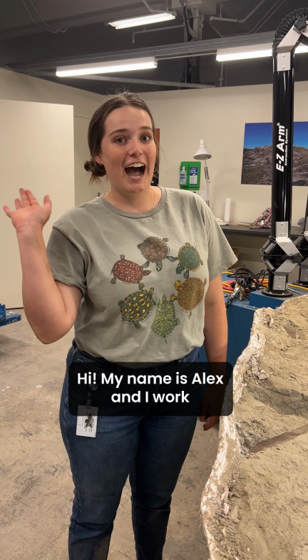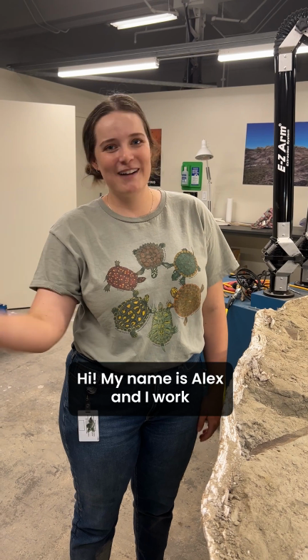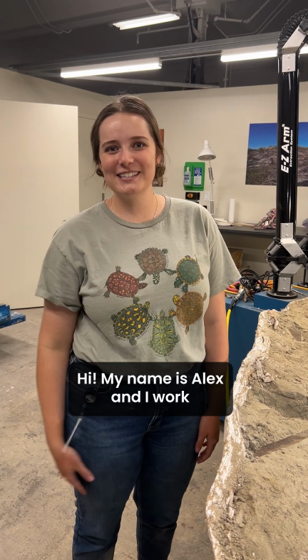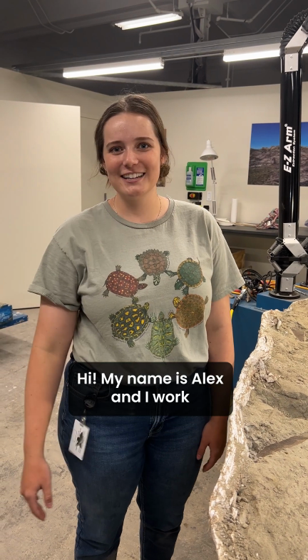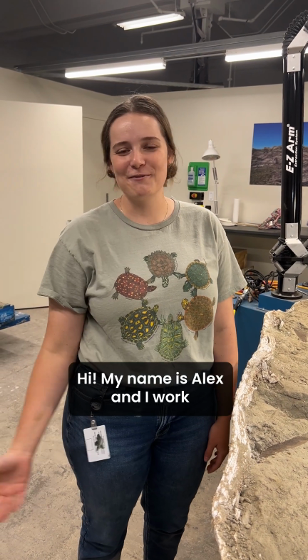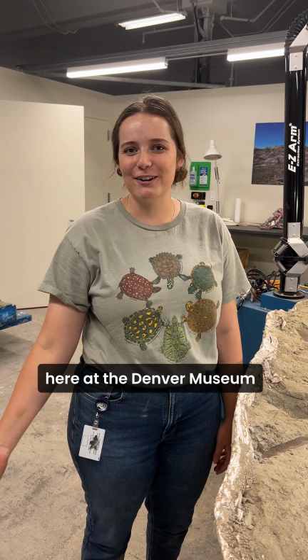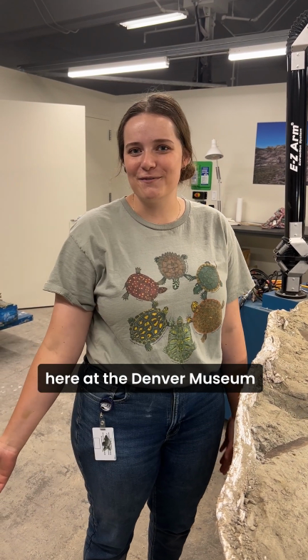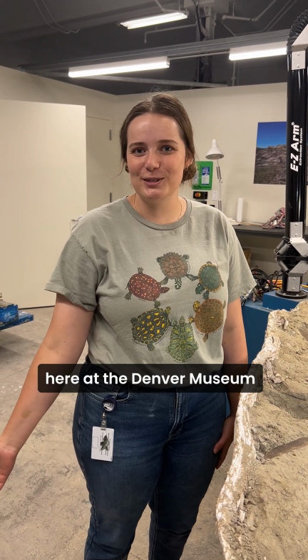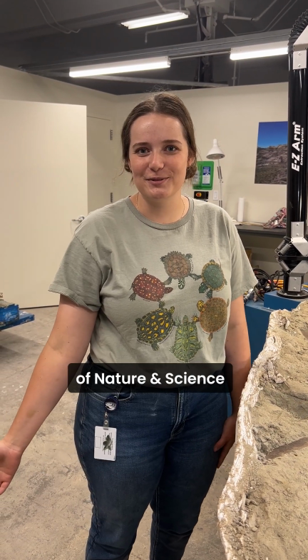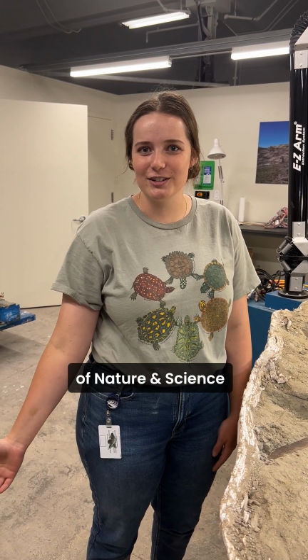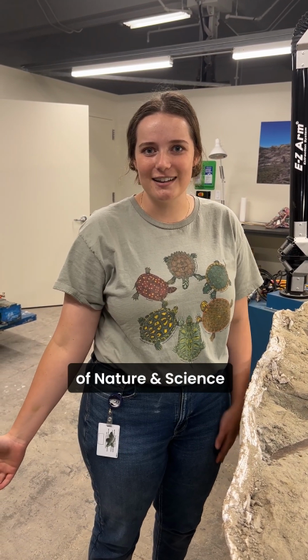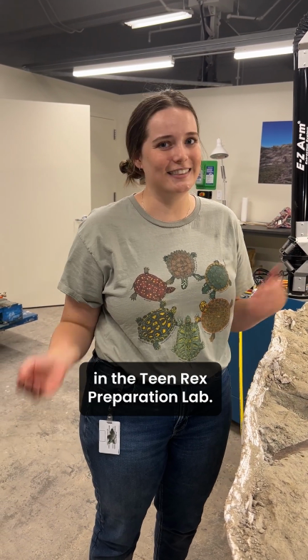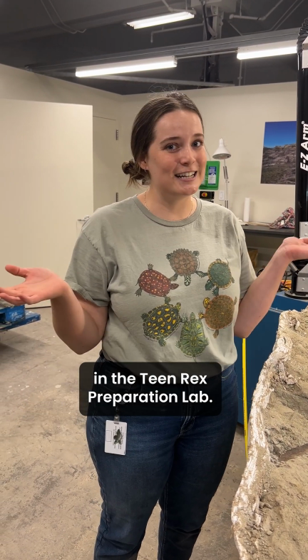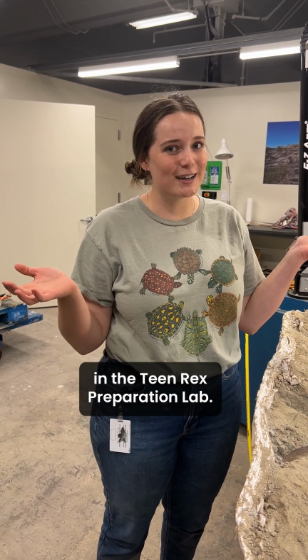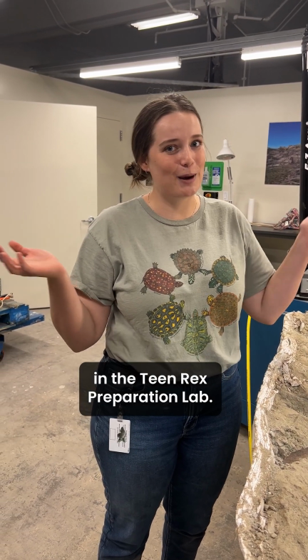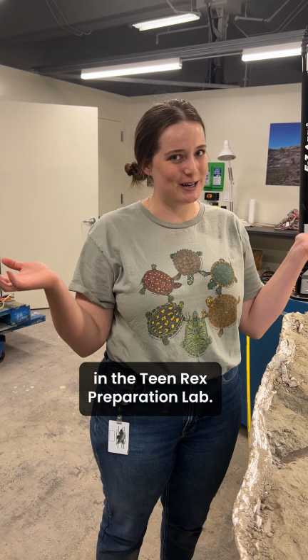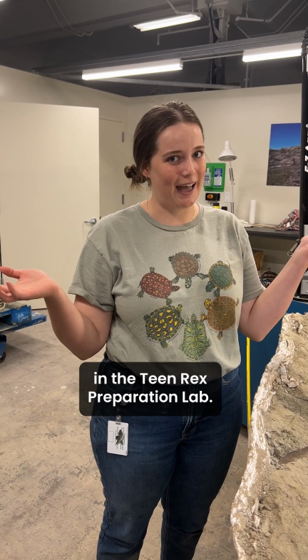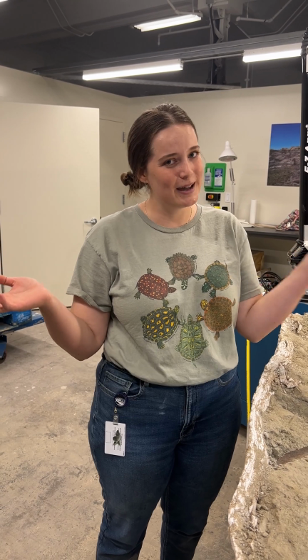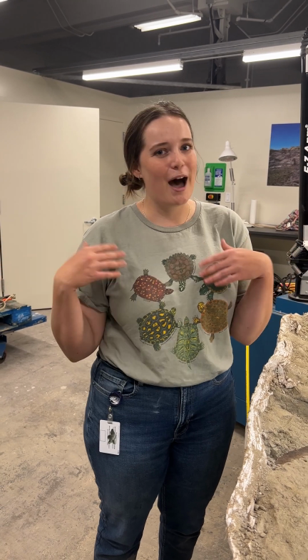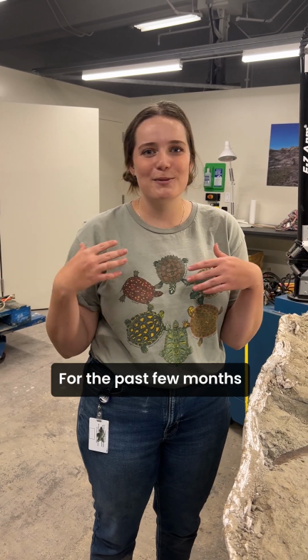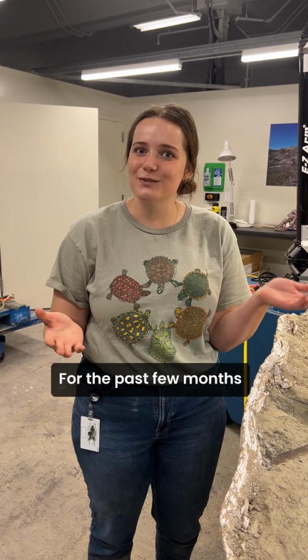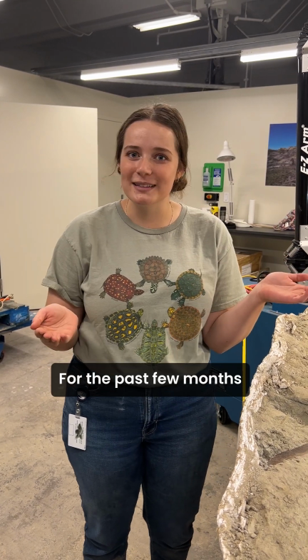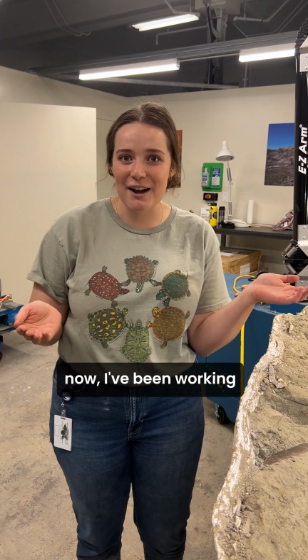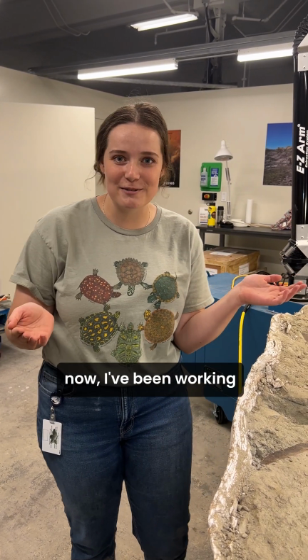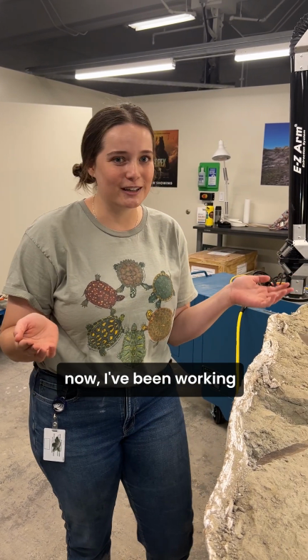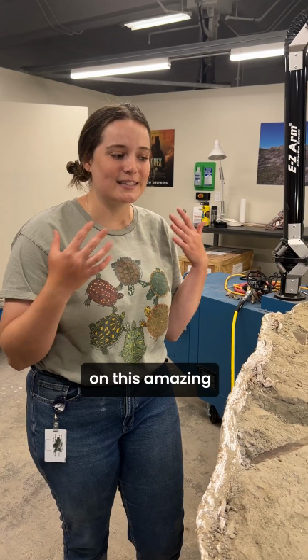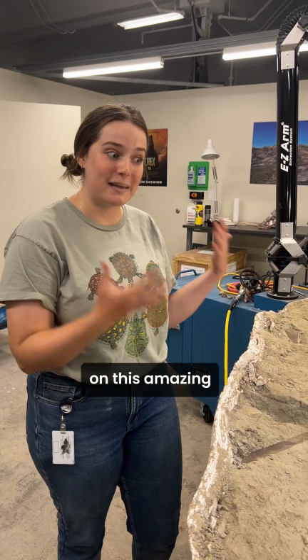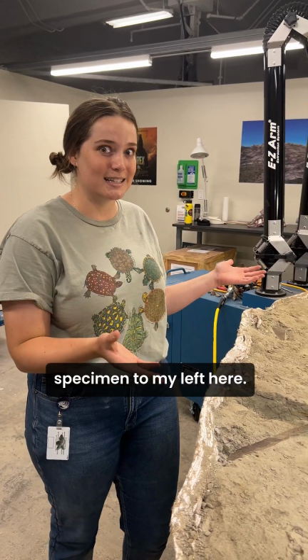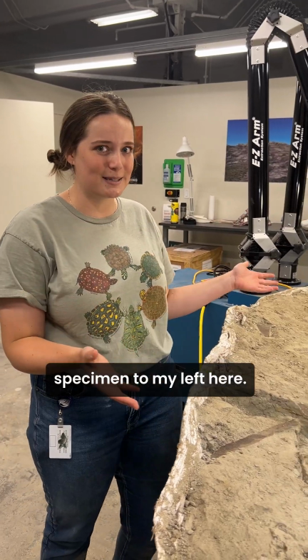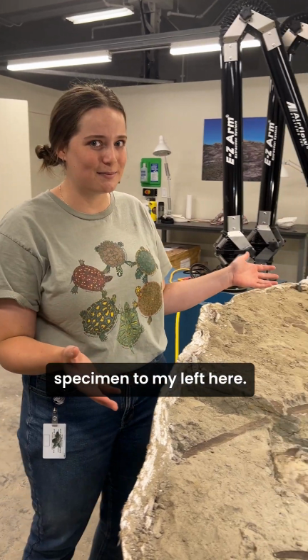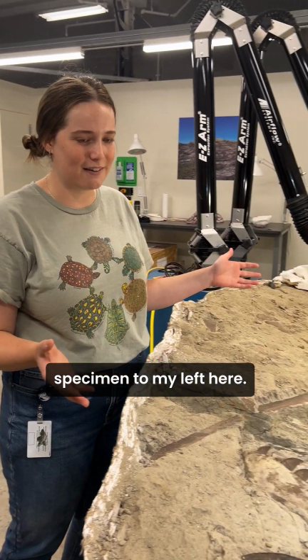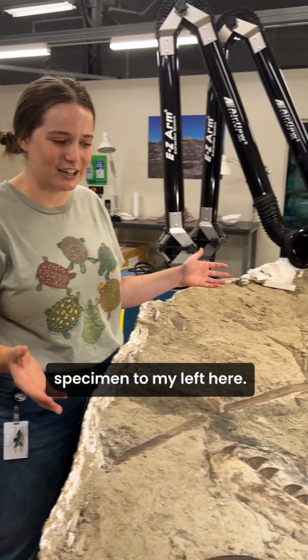Hi, my name is Alex and I work here at the Denver Museum of Nature and Science in the Teen Rex Preparation Lab. For the past few months now, I've been working on this amazing specimen to my left here.